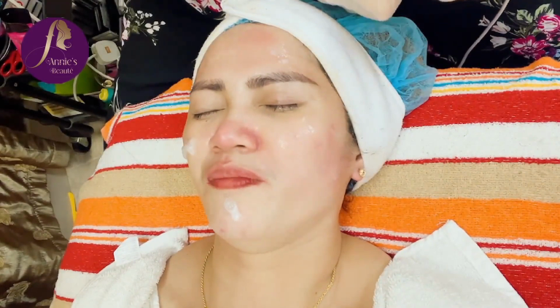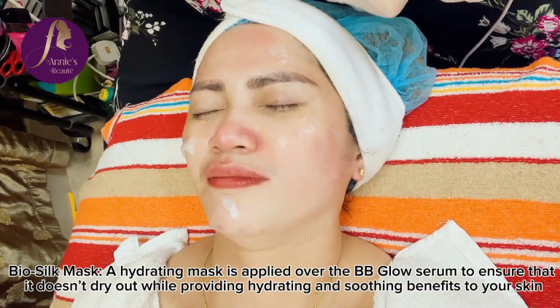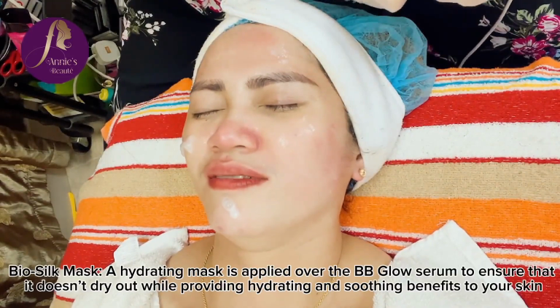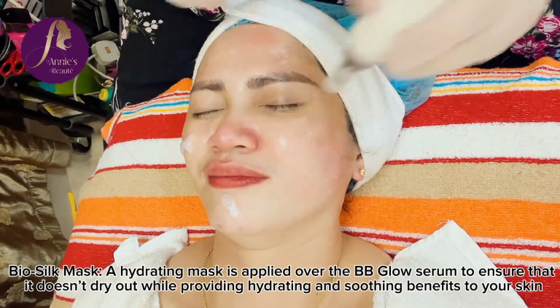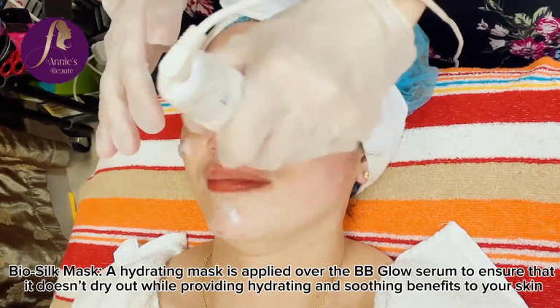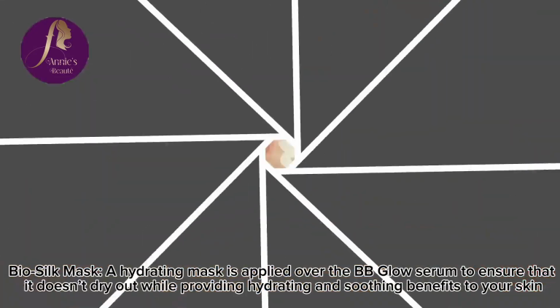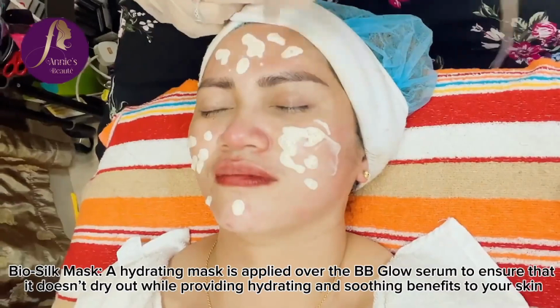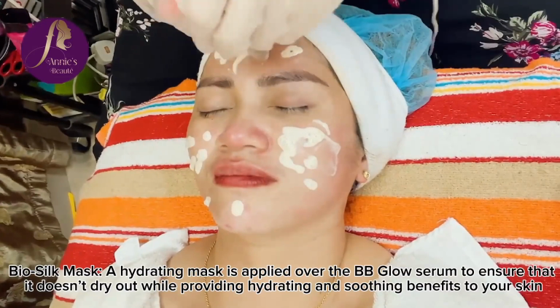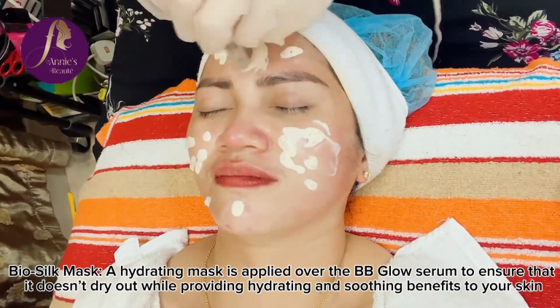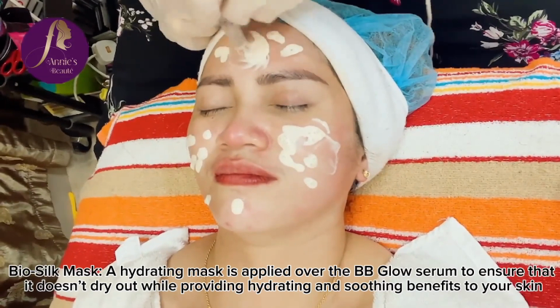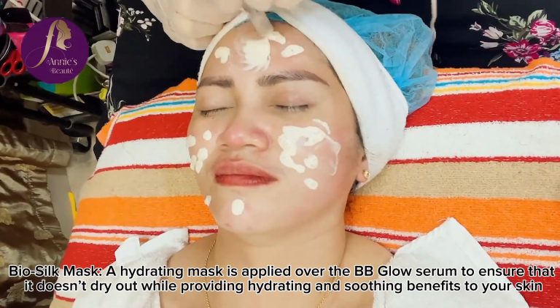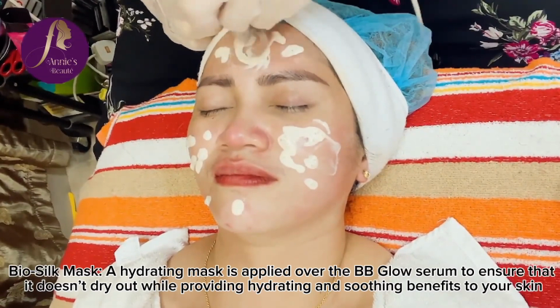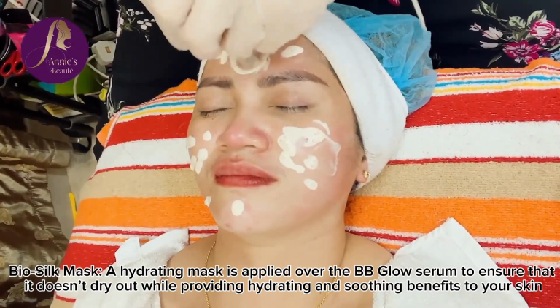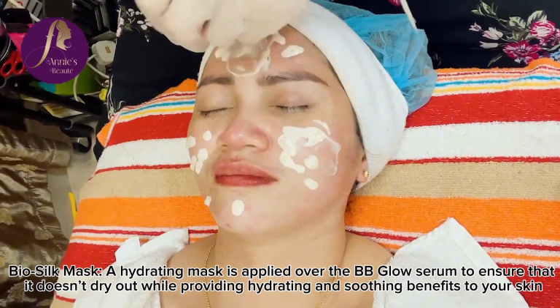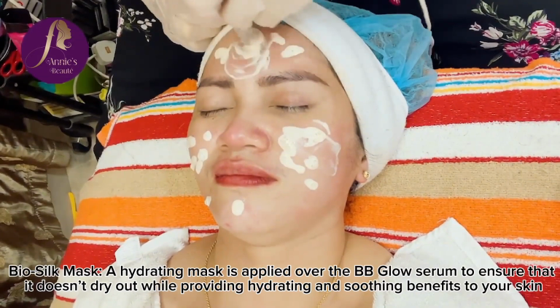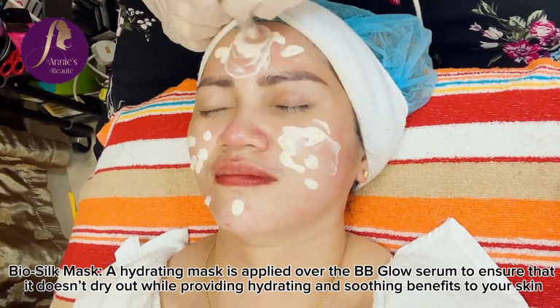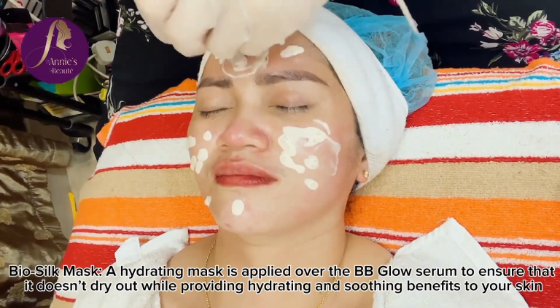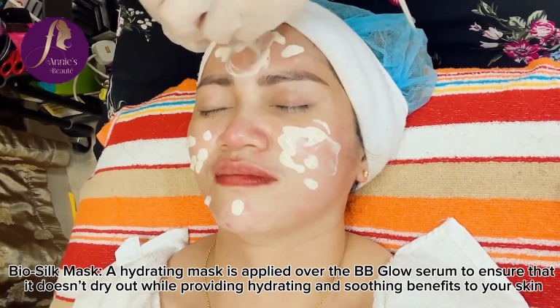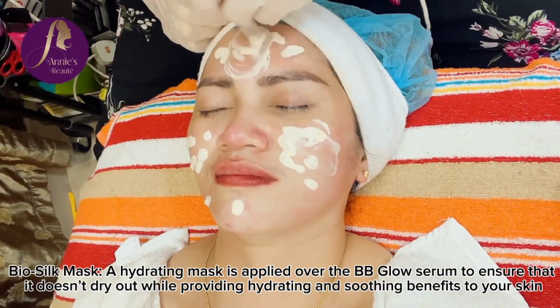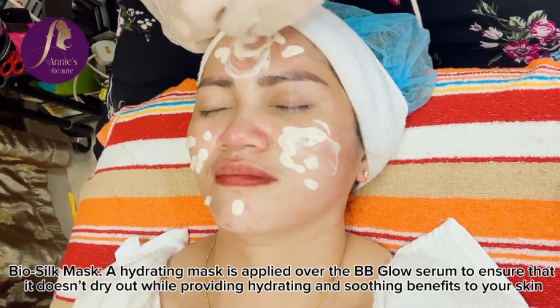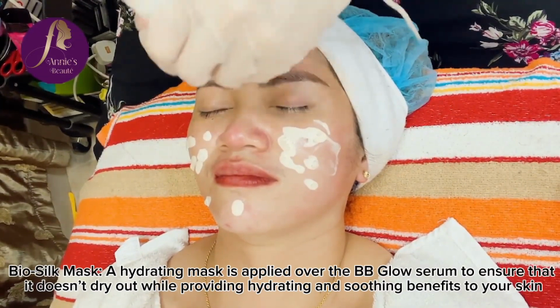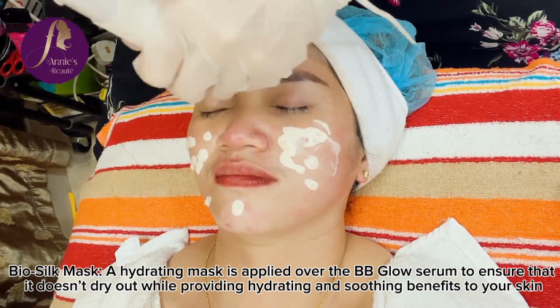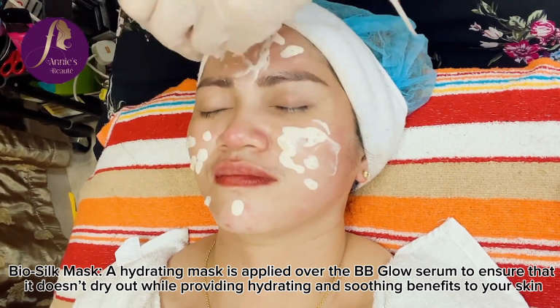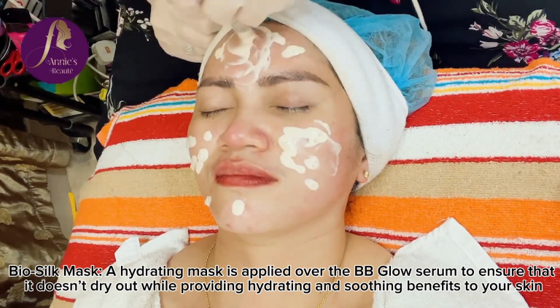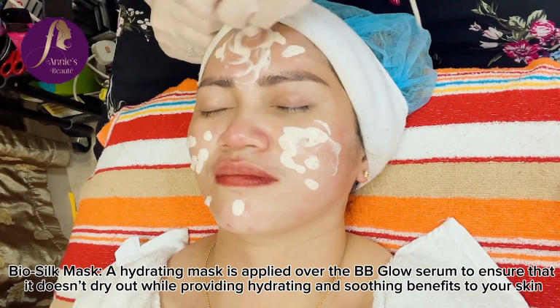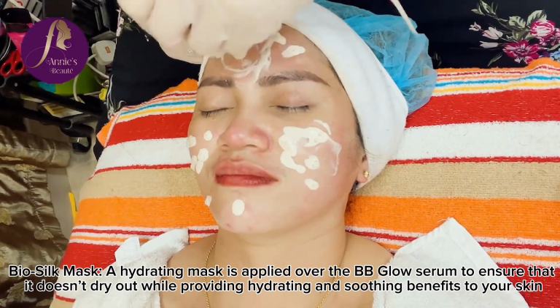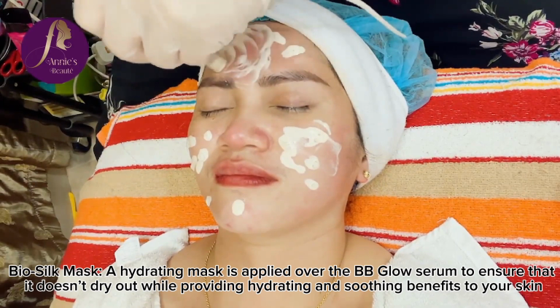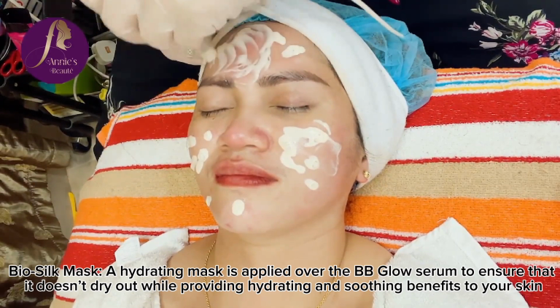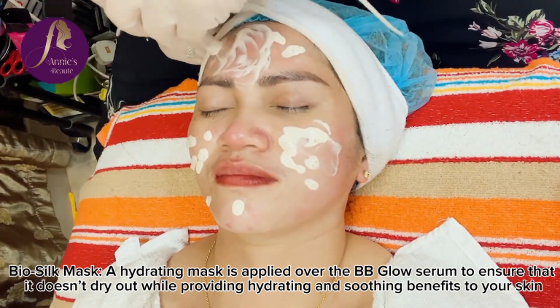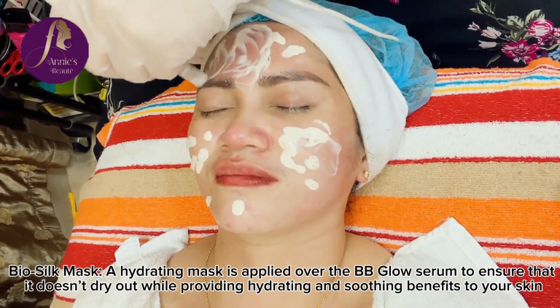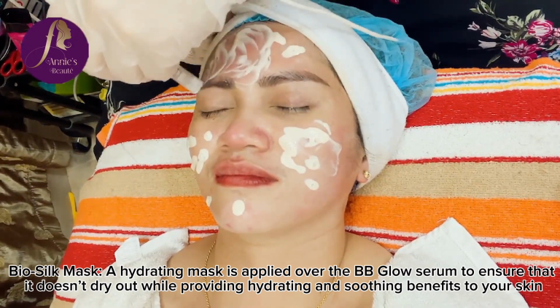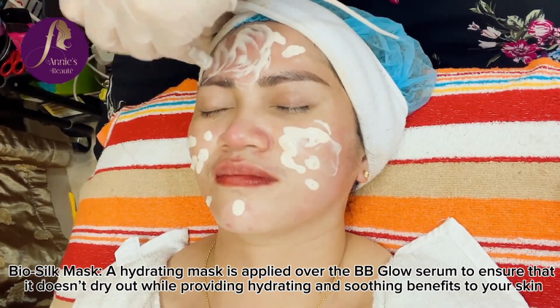Bio Silk Mask. A hydrating mask is applied over the BB Glow Serum to ensure that it doesn't dry out while providing hydrating and soothing benefits to your skin.